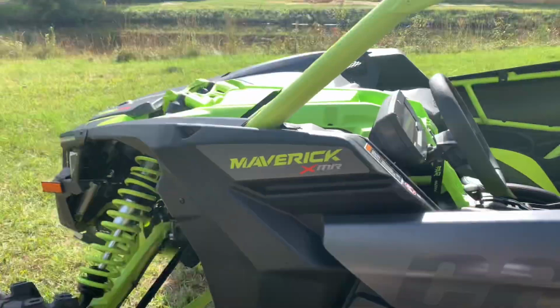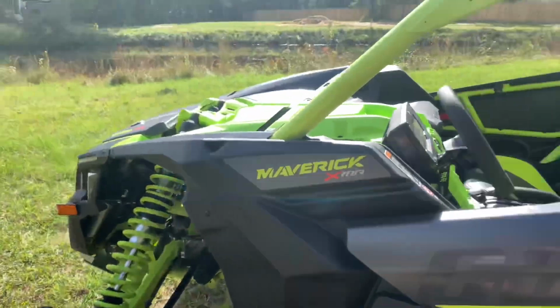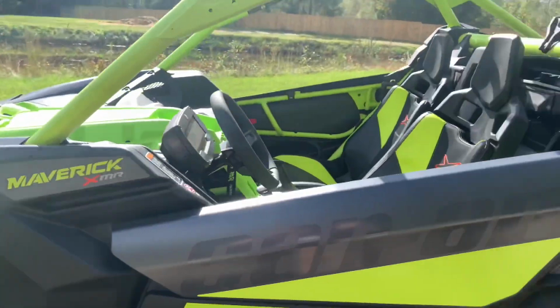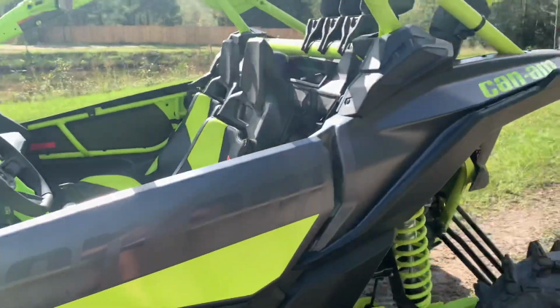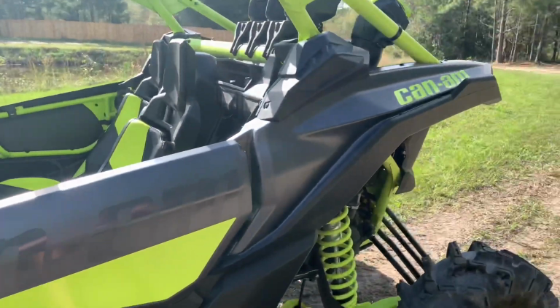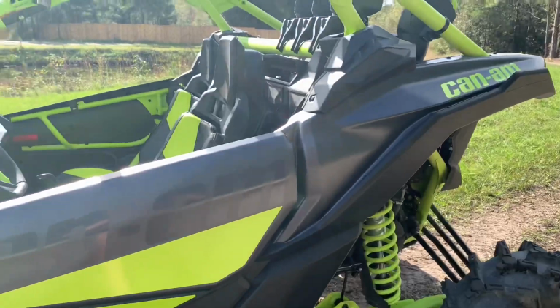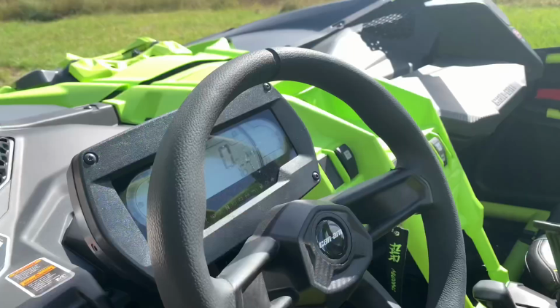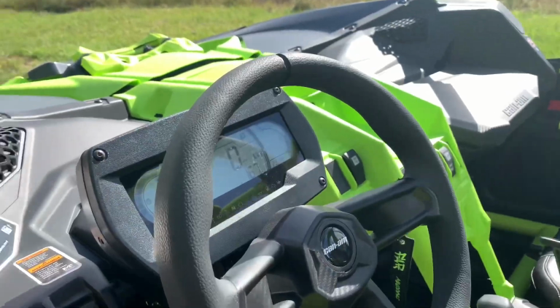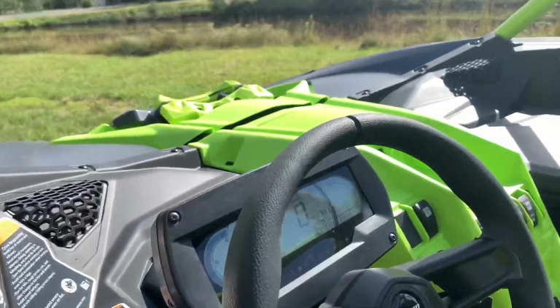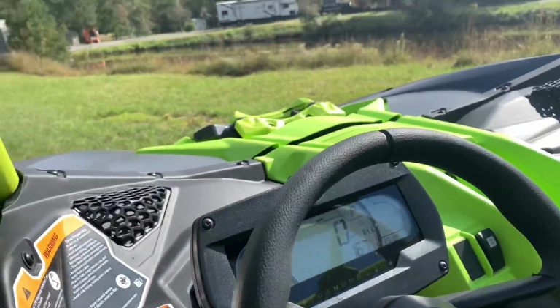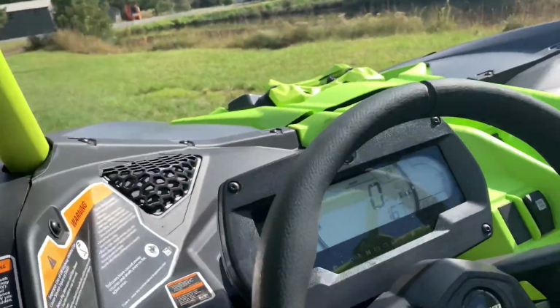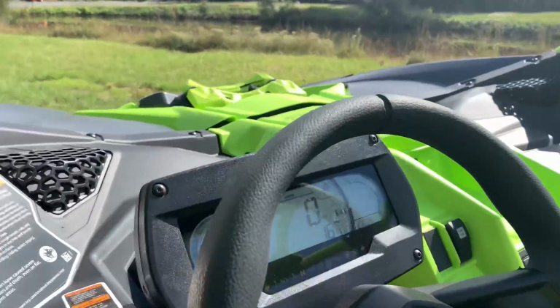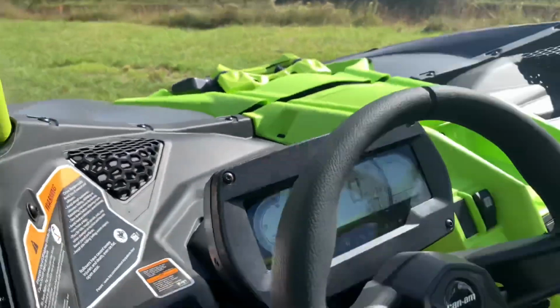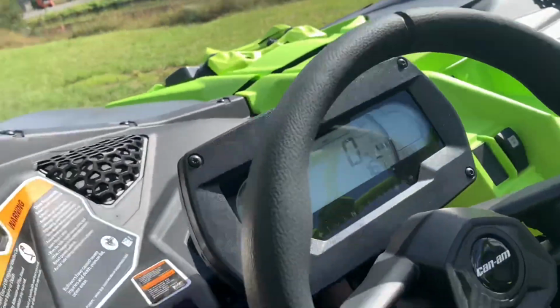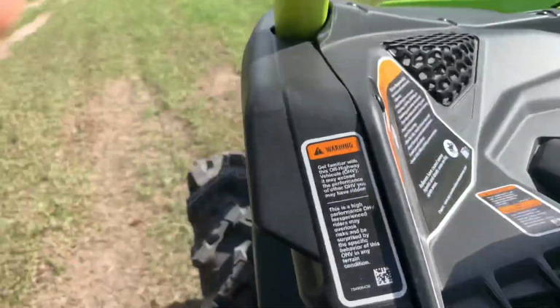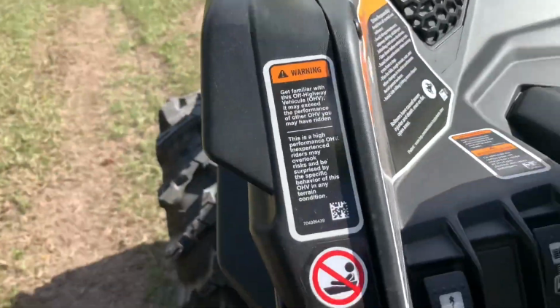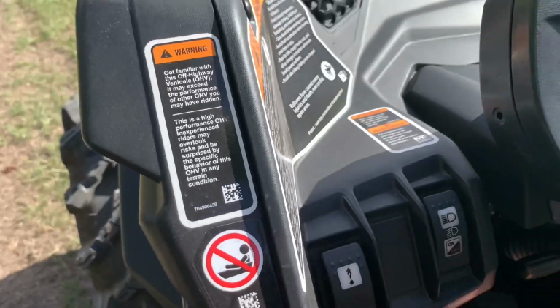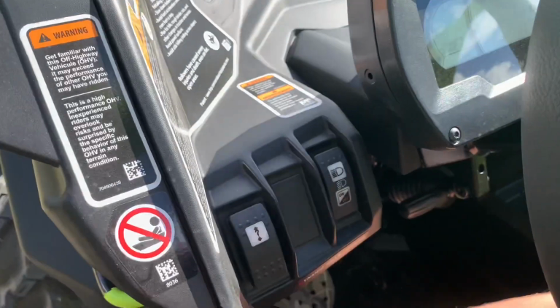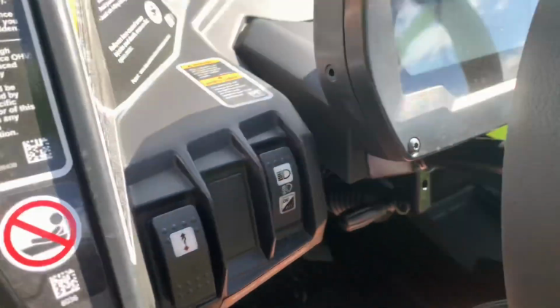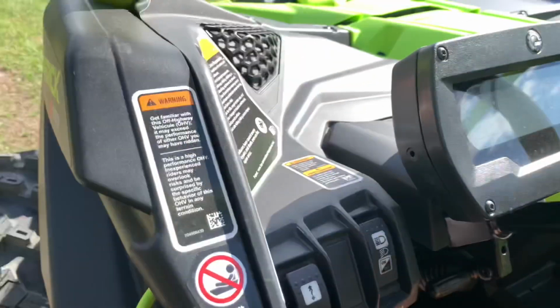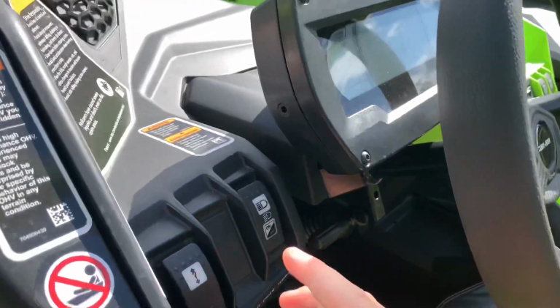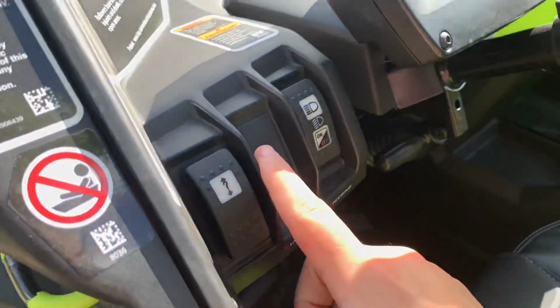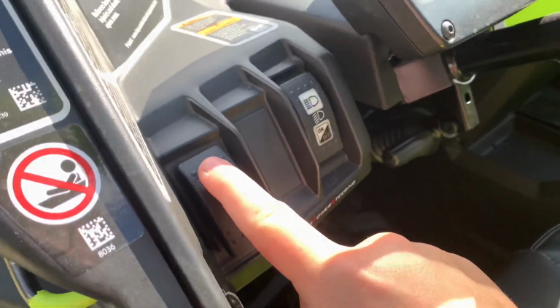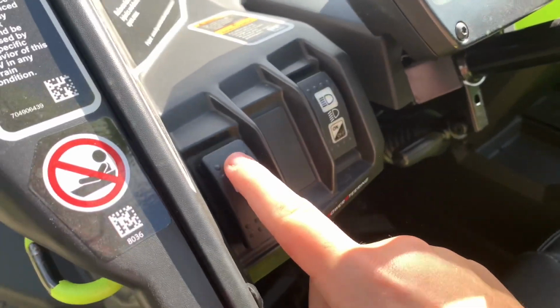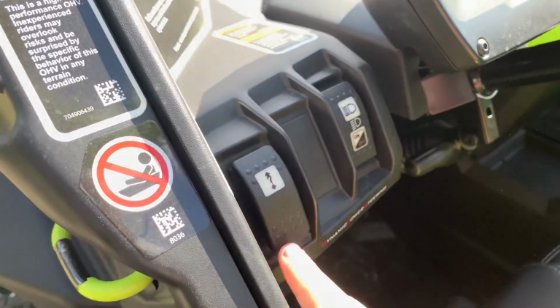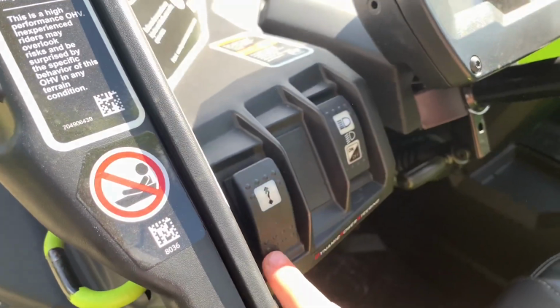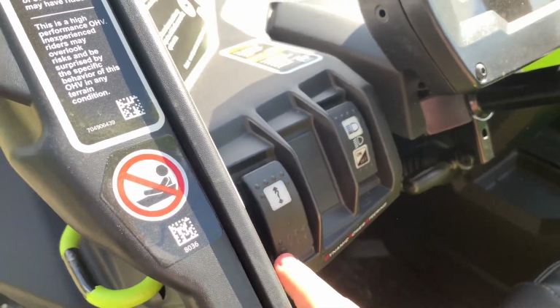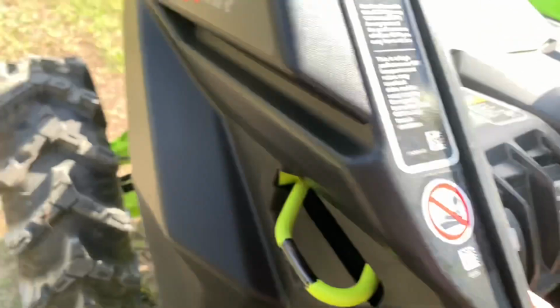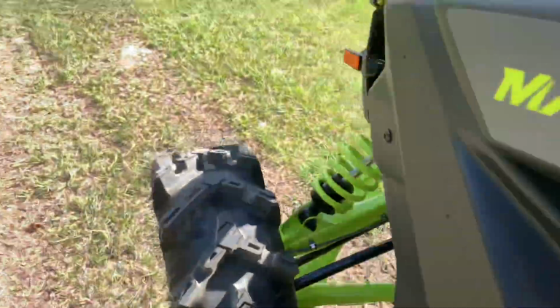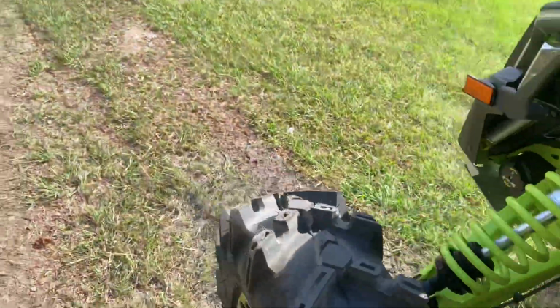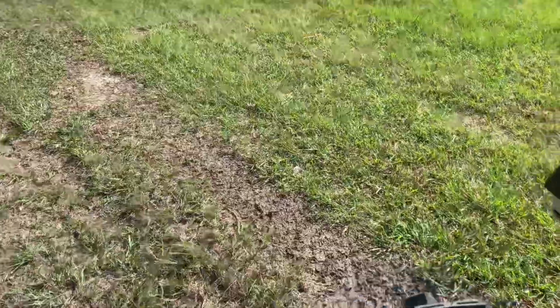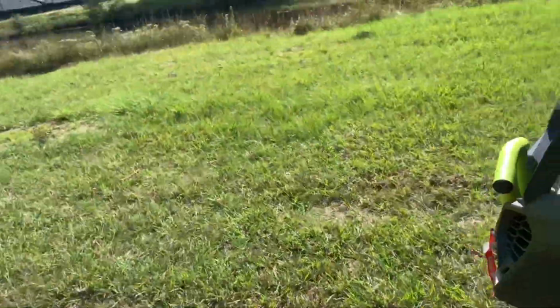Let's go ahead and show you the interior. Here's the interior — we have the winch button. It comes with the winch, as the XMR obviously does.